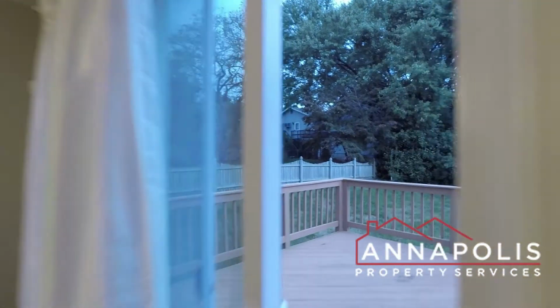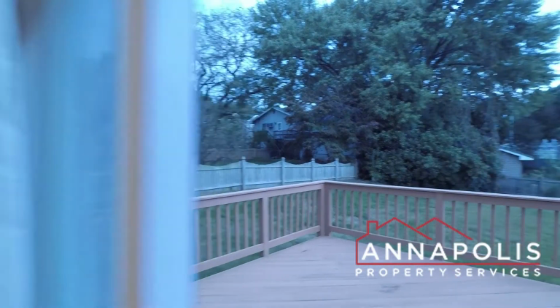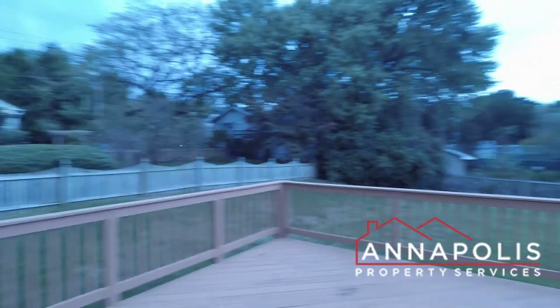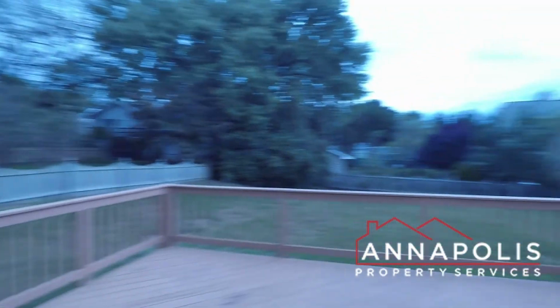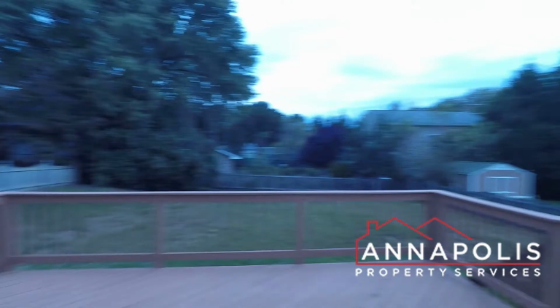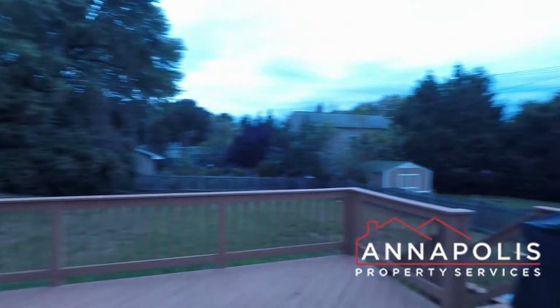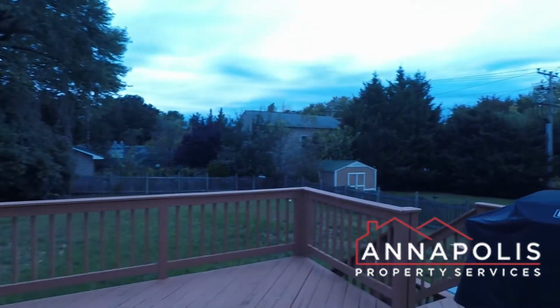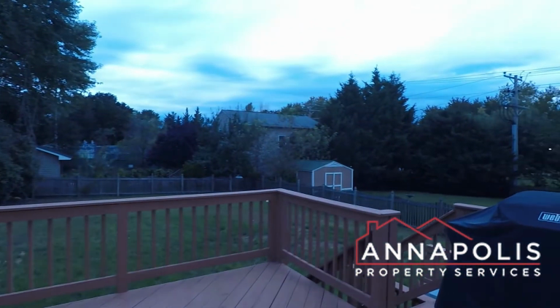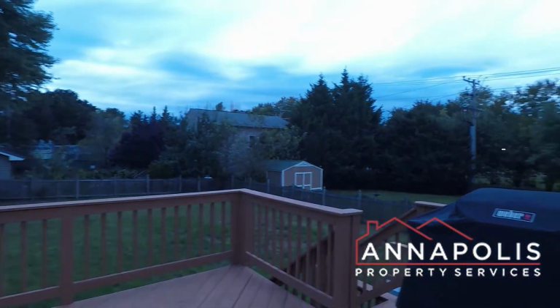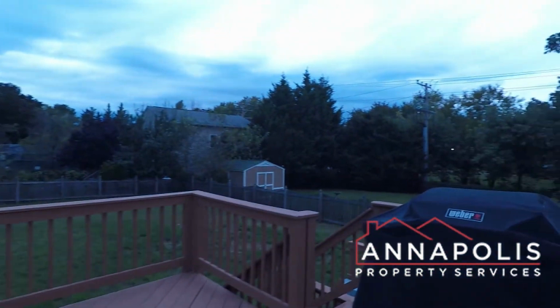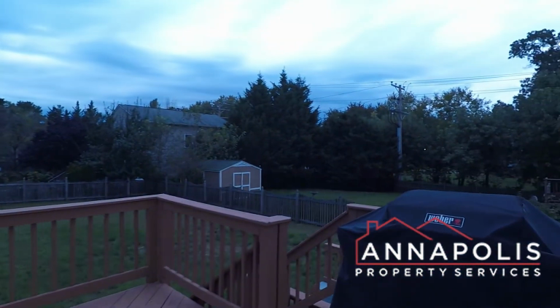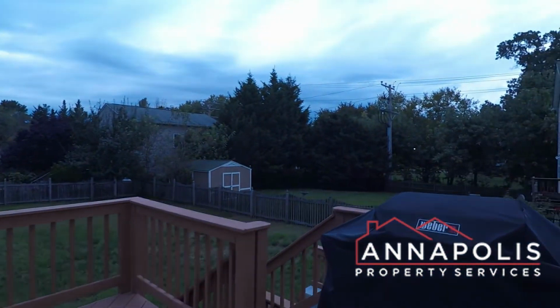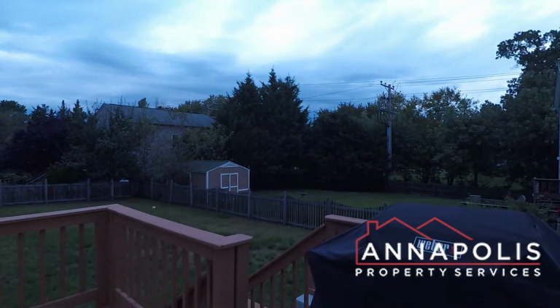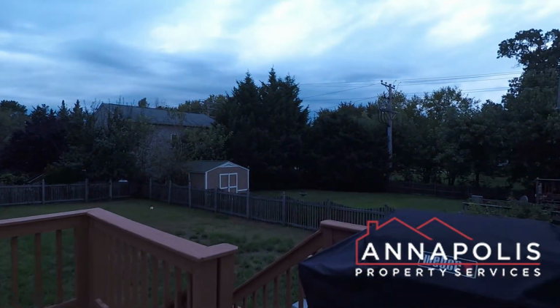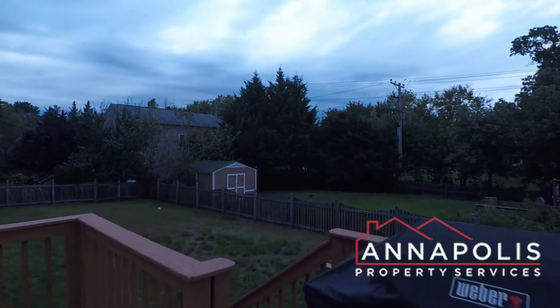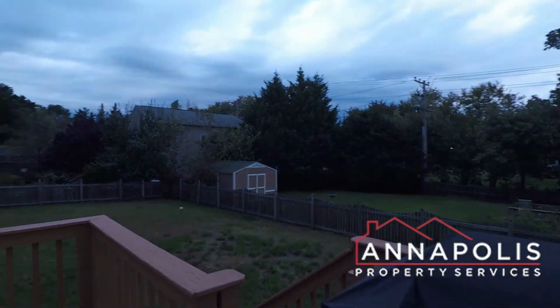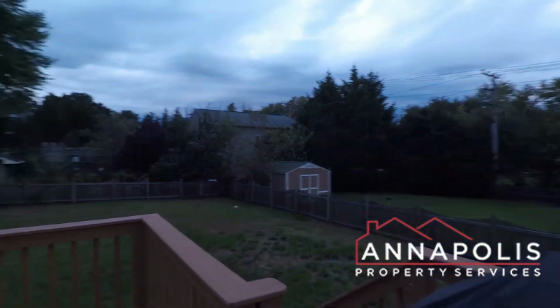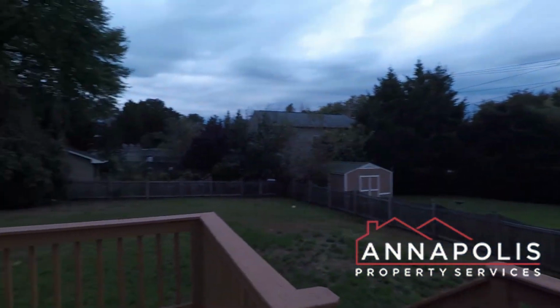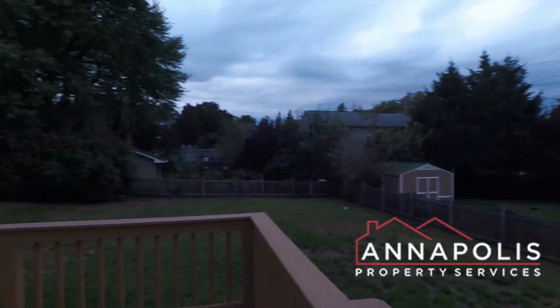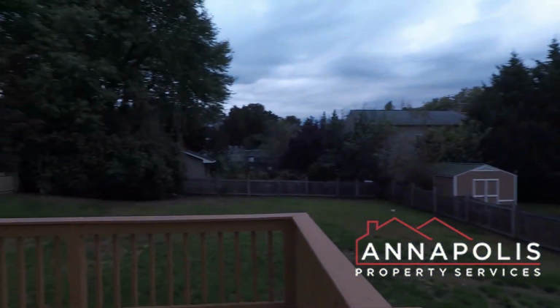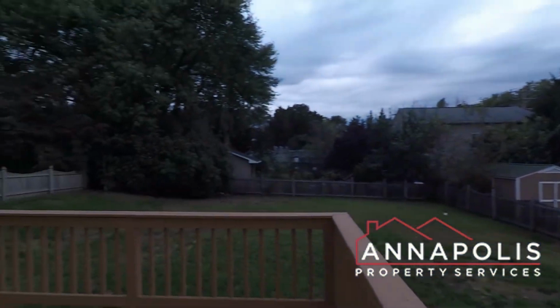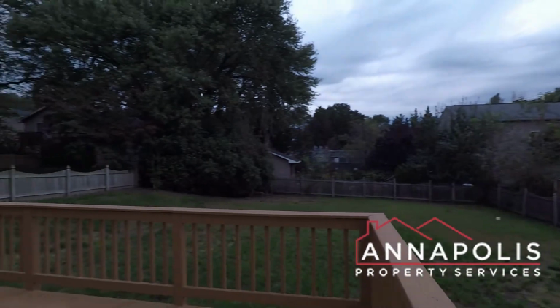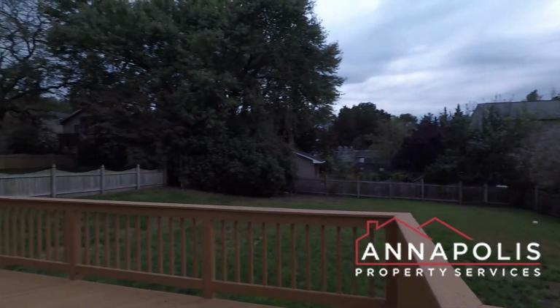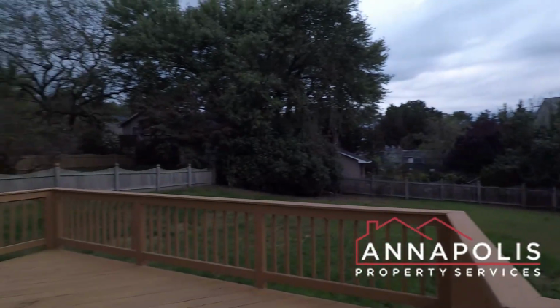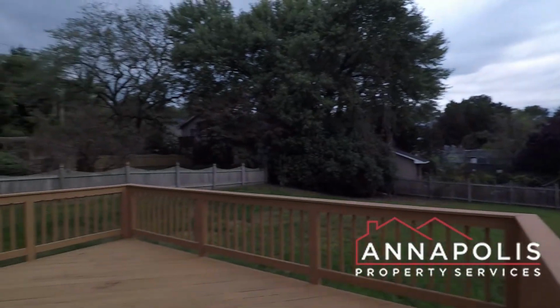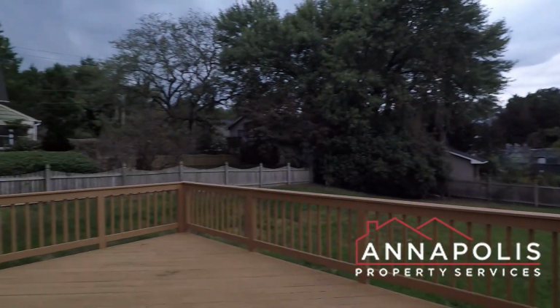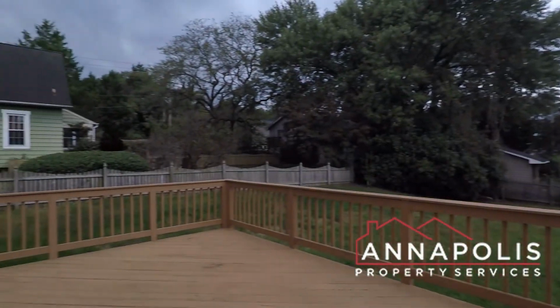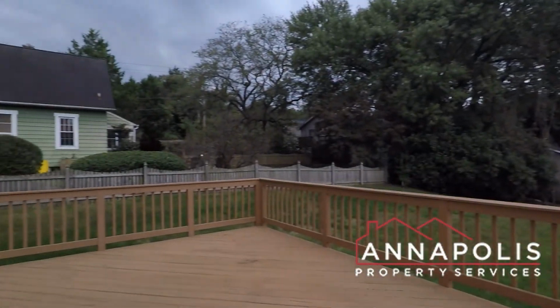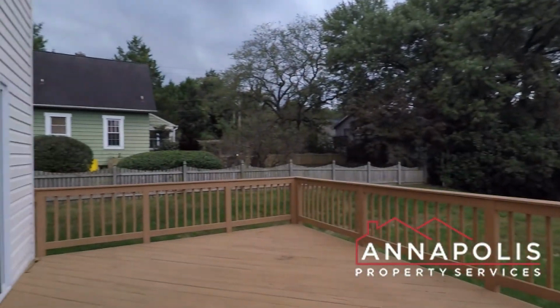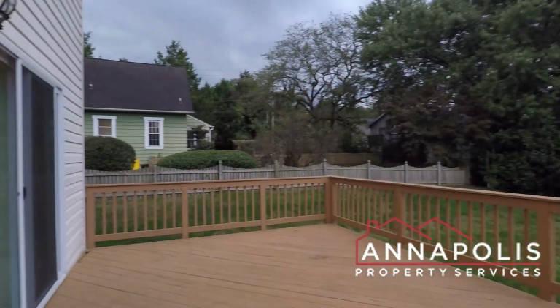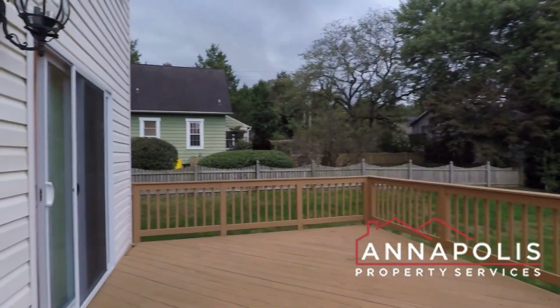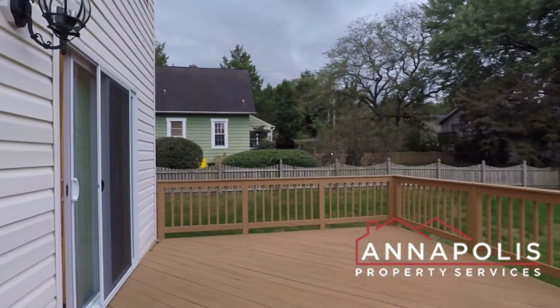A fantastic feature is this huge fully fenced backyard and deck area. As you can see, it's a great-sized backyard with a fantastic deck.